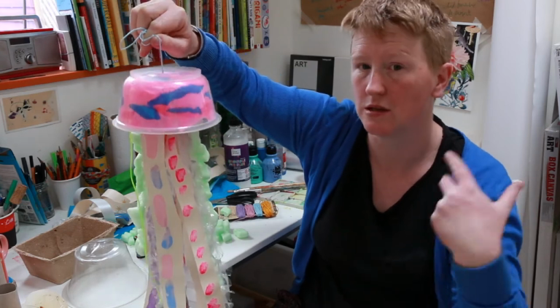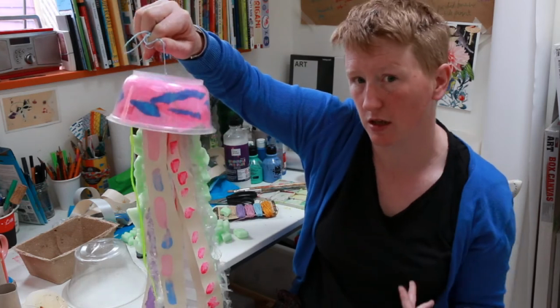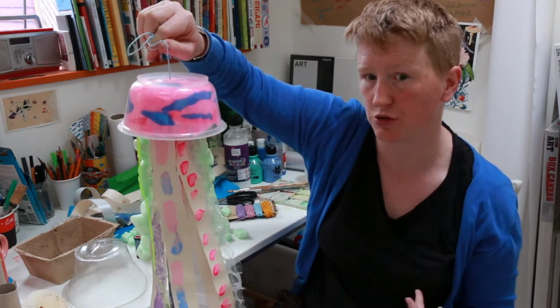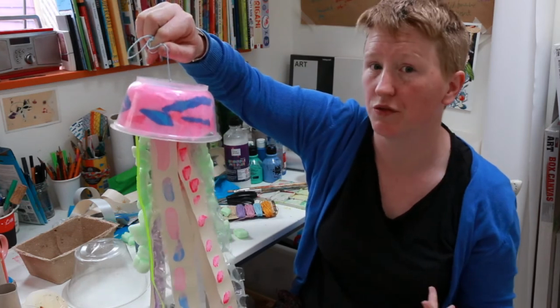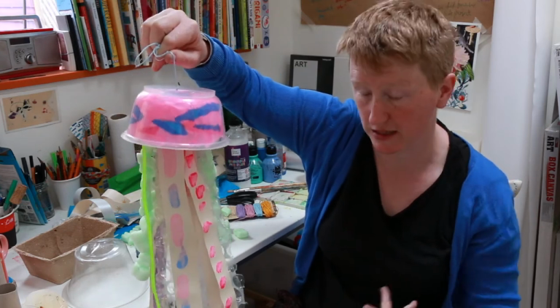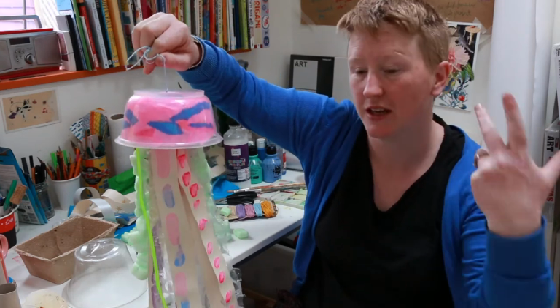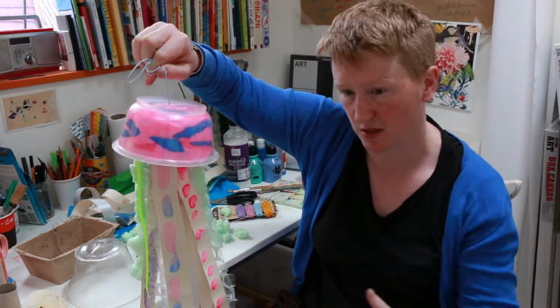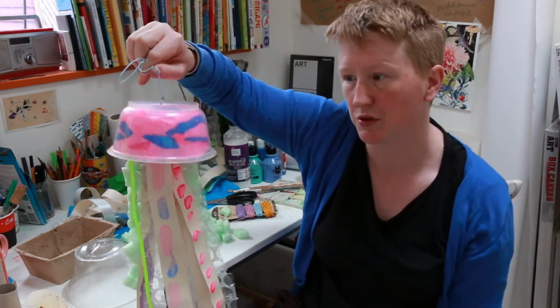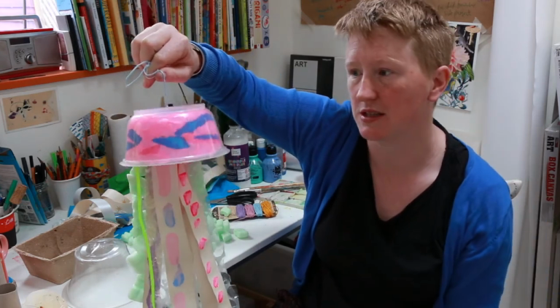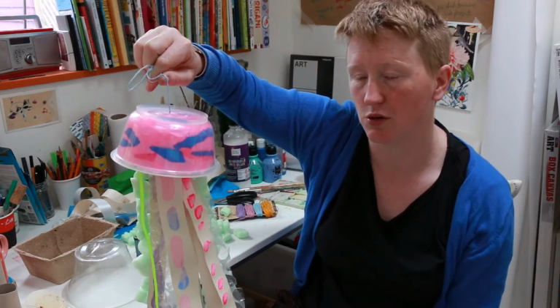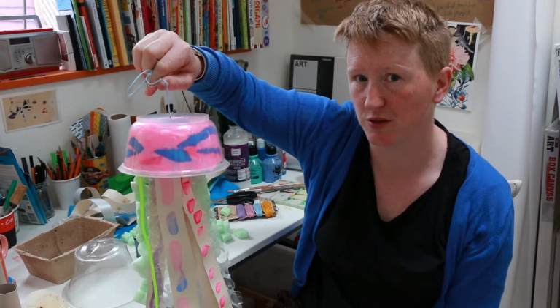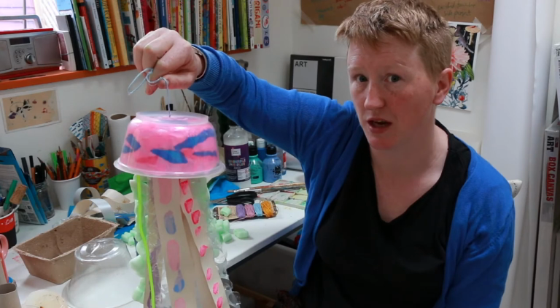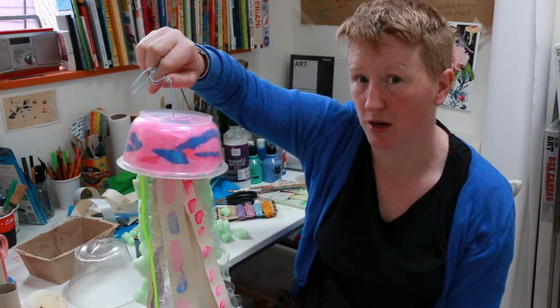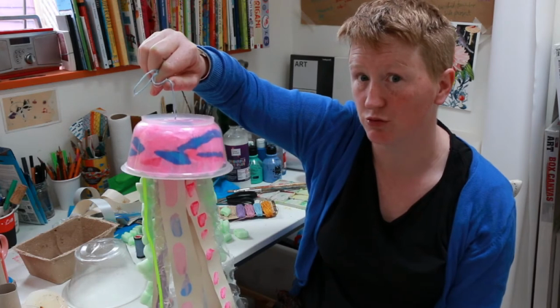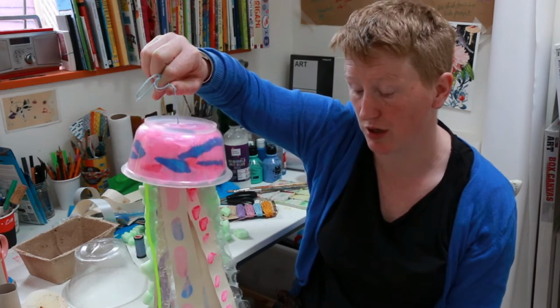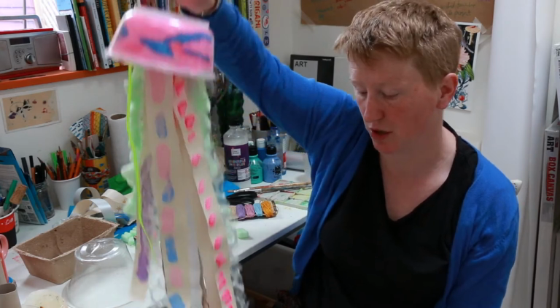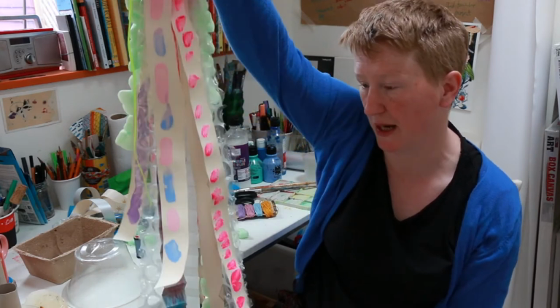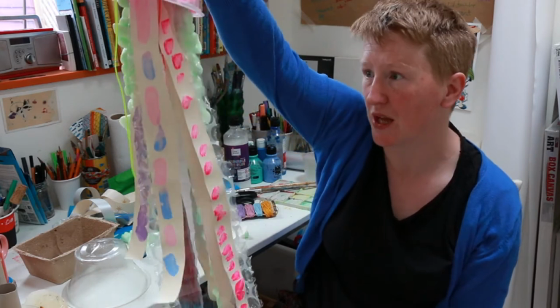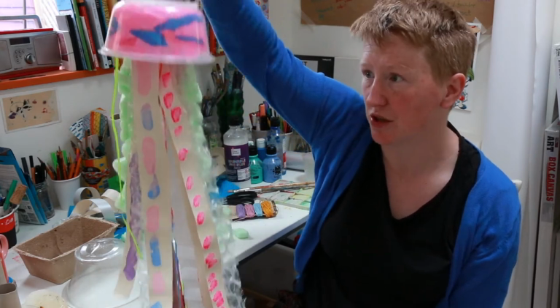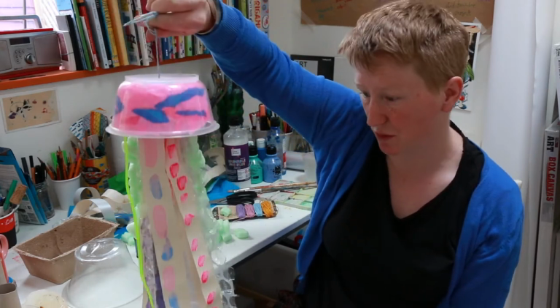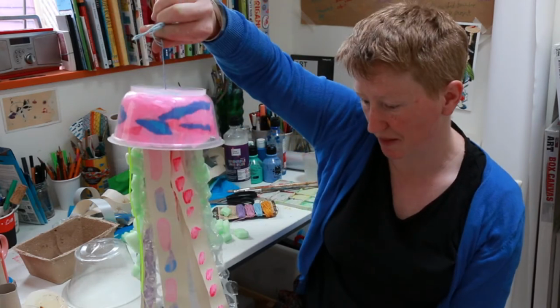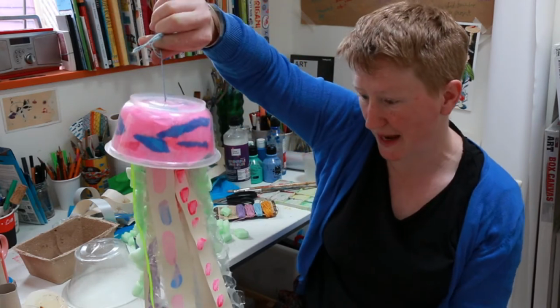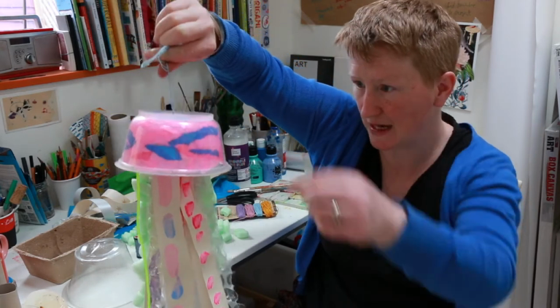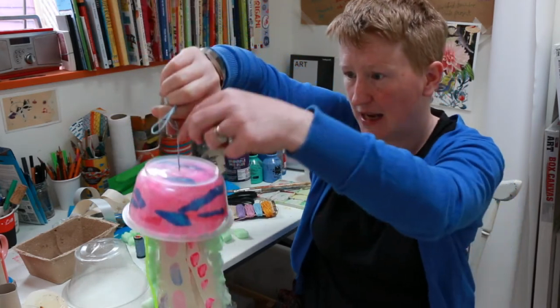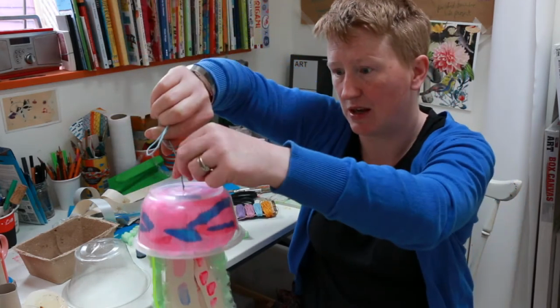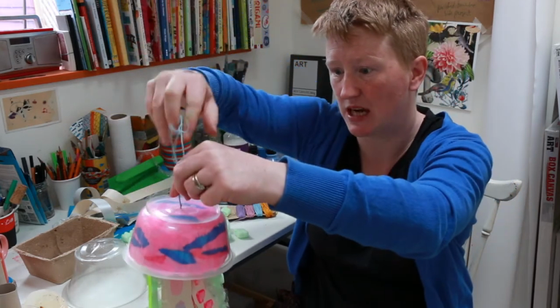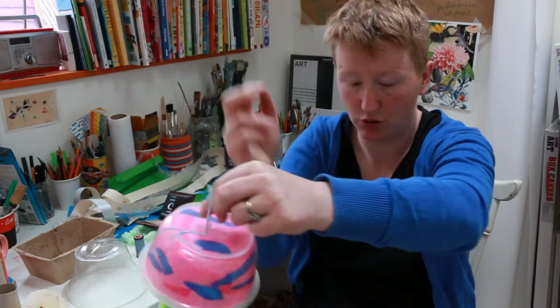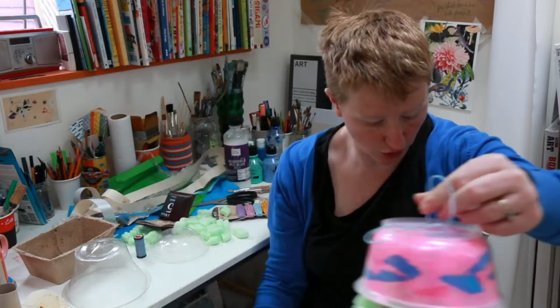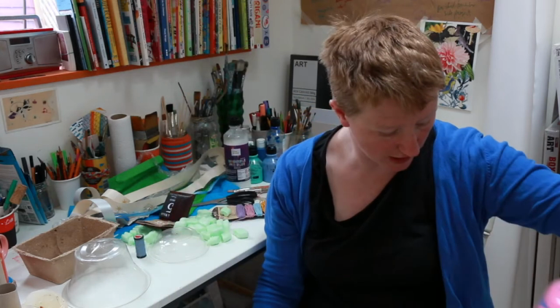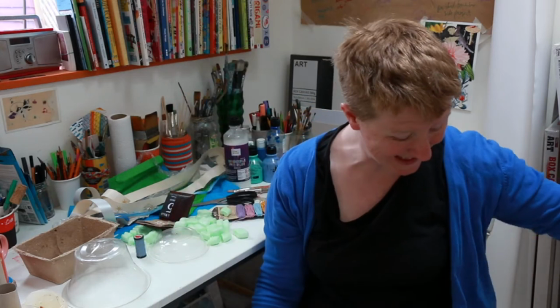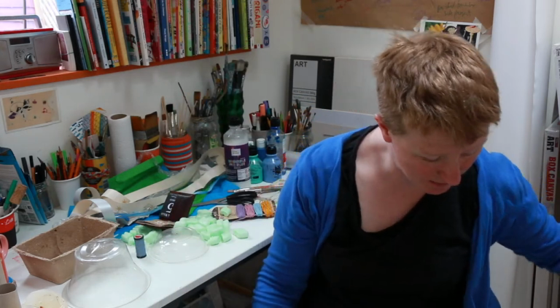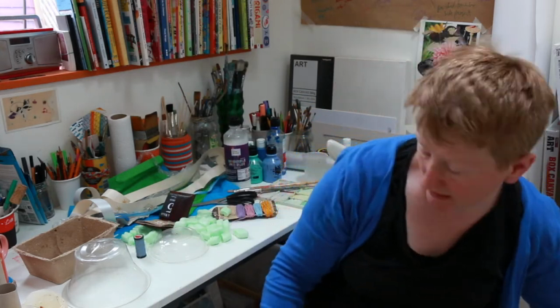For younger children, some of the processes will have to be done by grownups. Now let me tell you what you're going to need to make it.